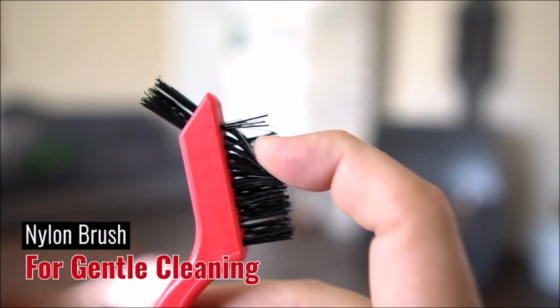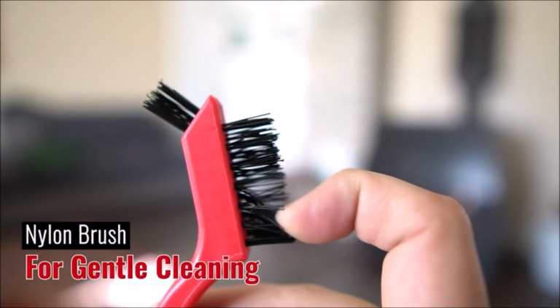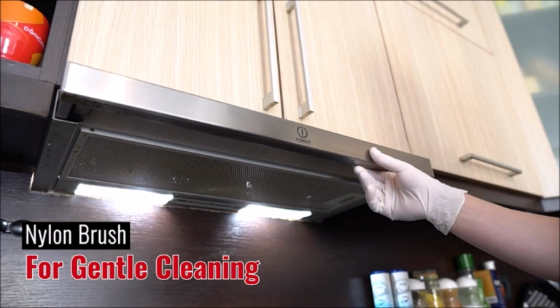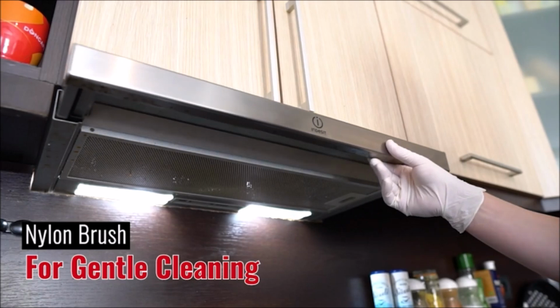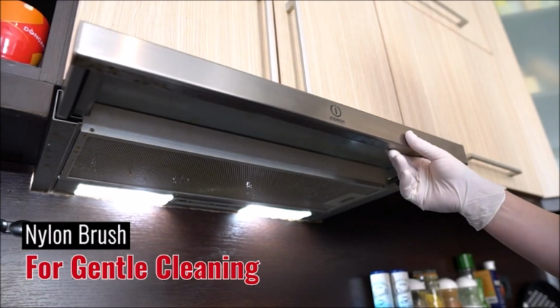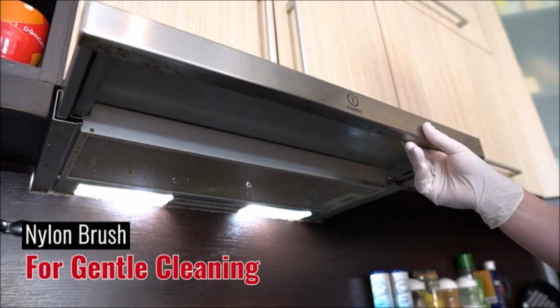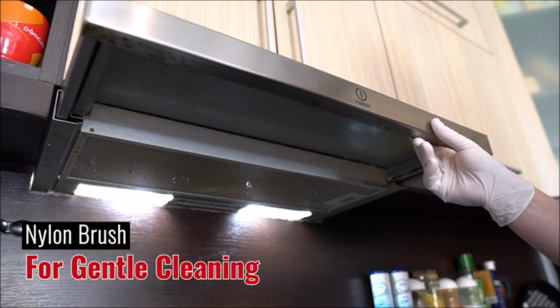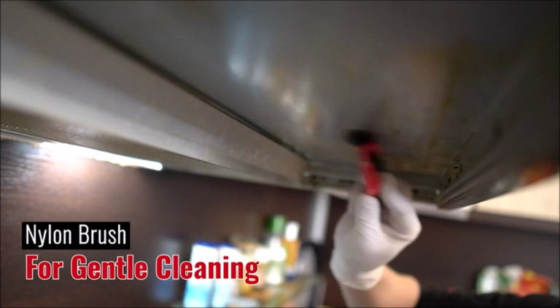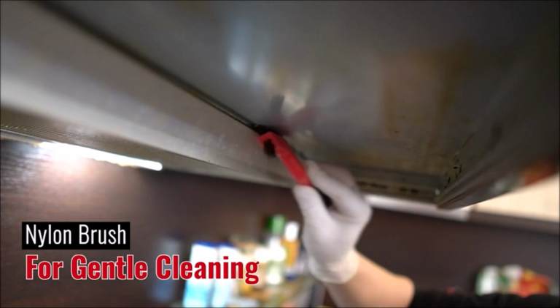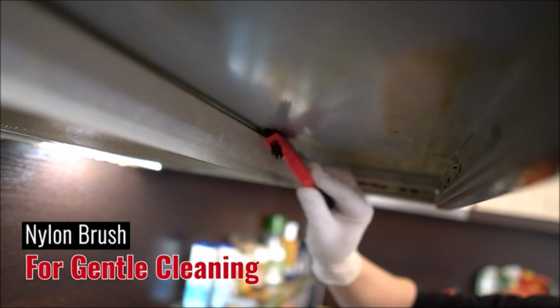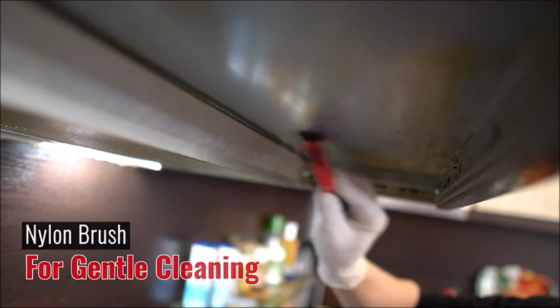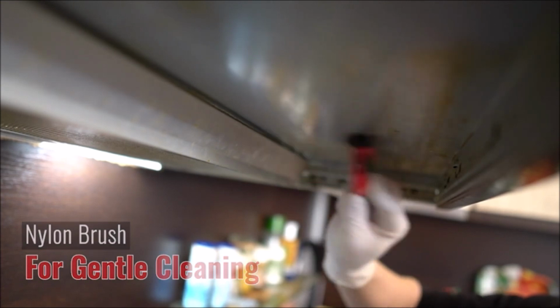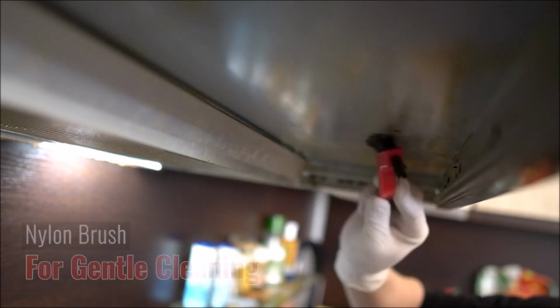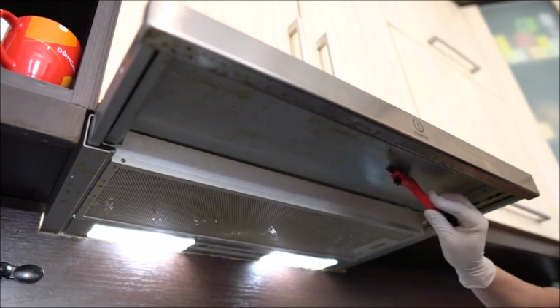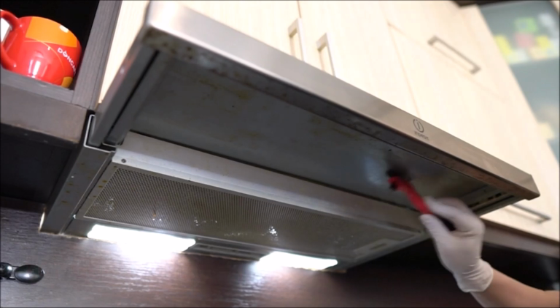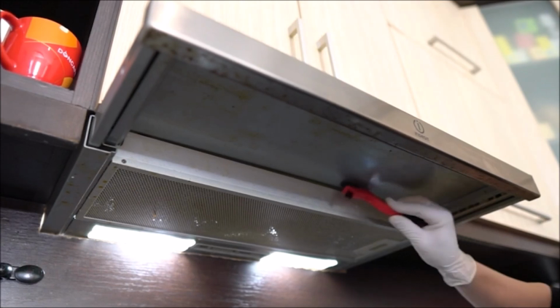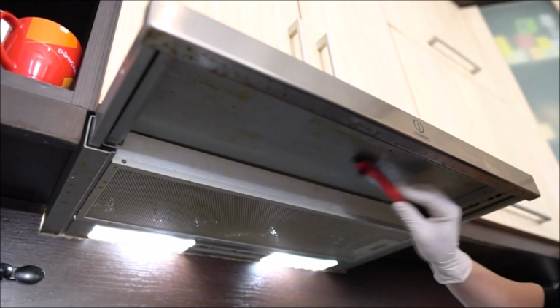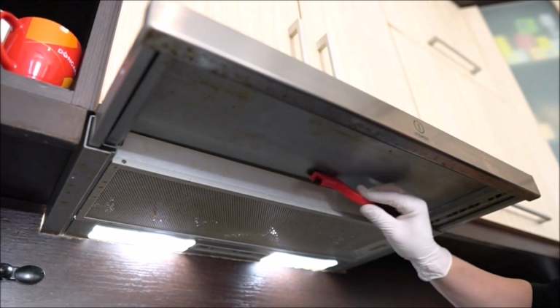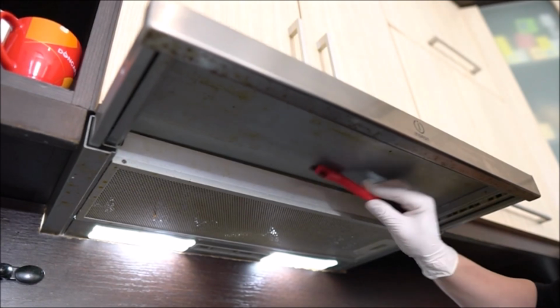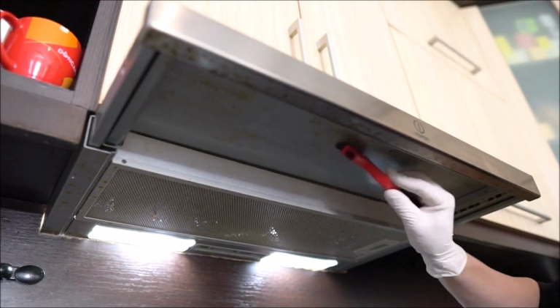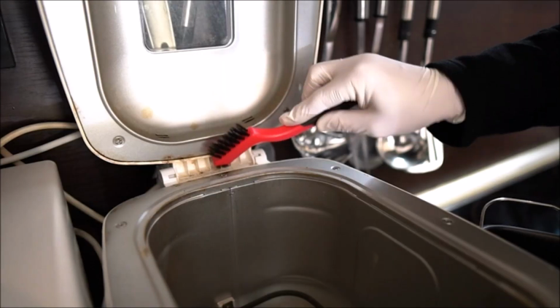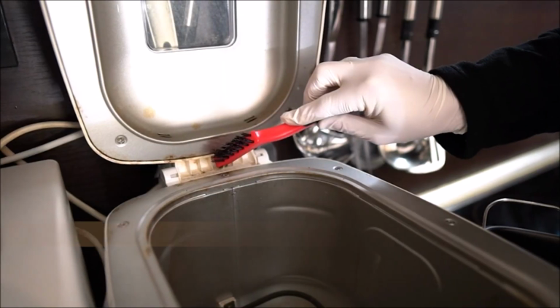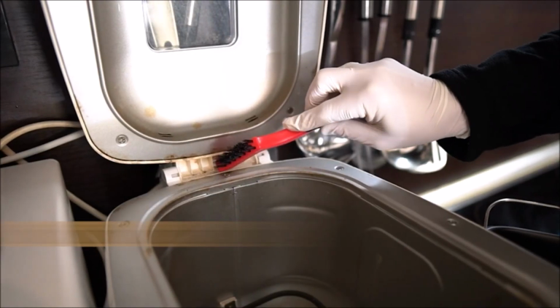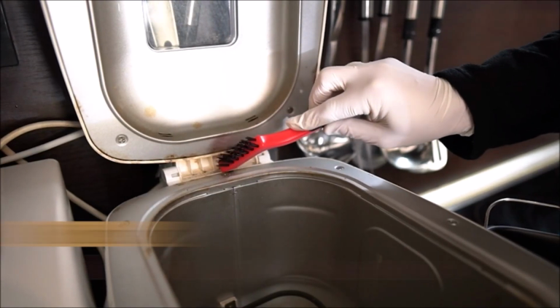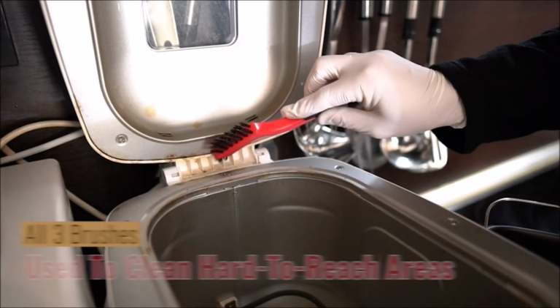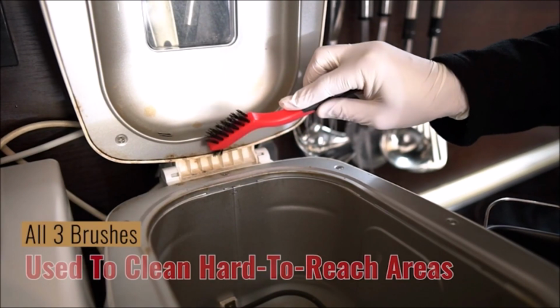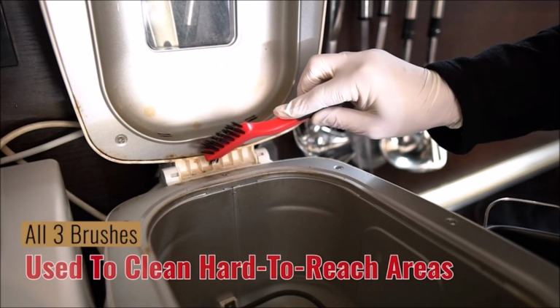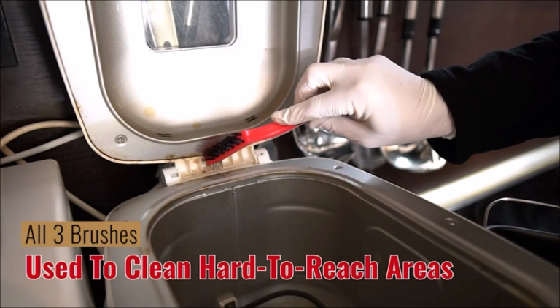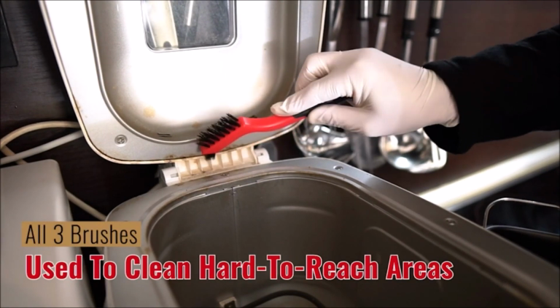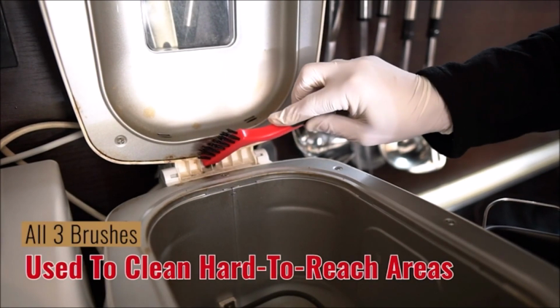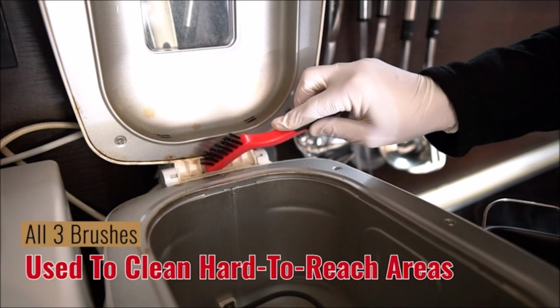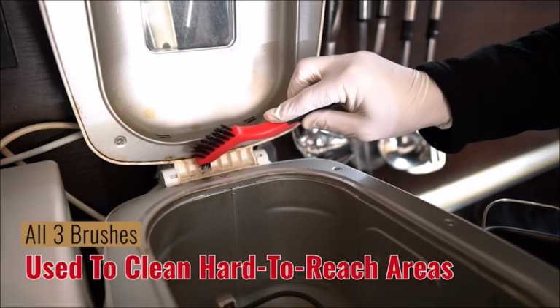Overall, the Lavaxen wire brush set is an excellent choice for anyone who needs reliable and efficient wire brushes for cleaning tasks. With three different types of bristles and a comfortable grip, these brushes can handle any cleaning job with ease.